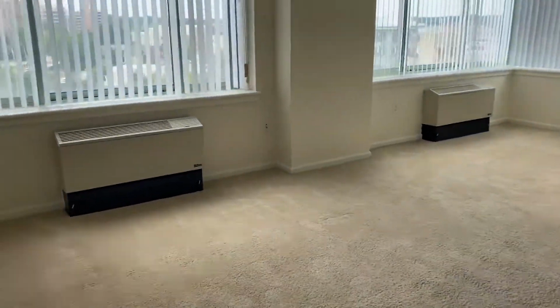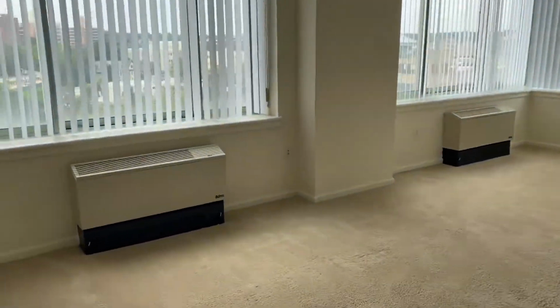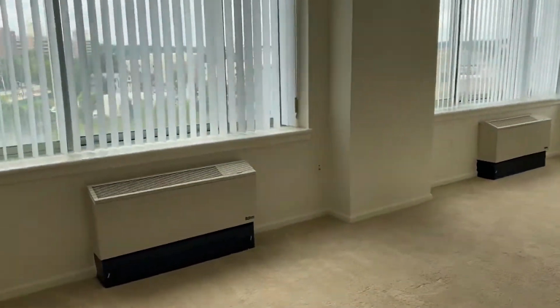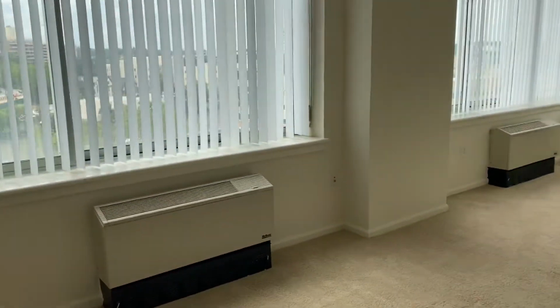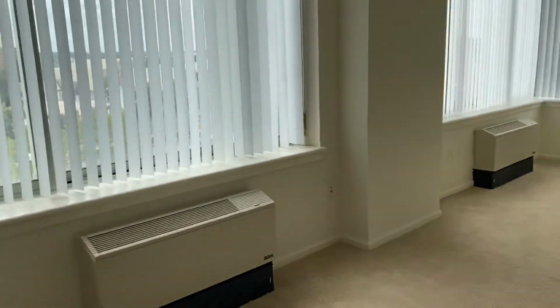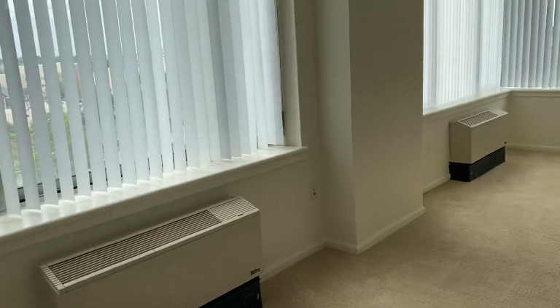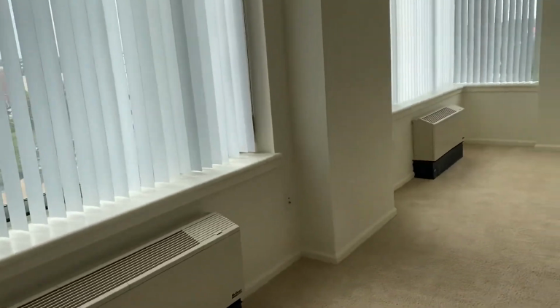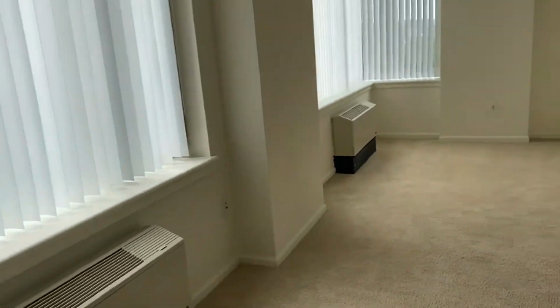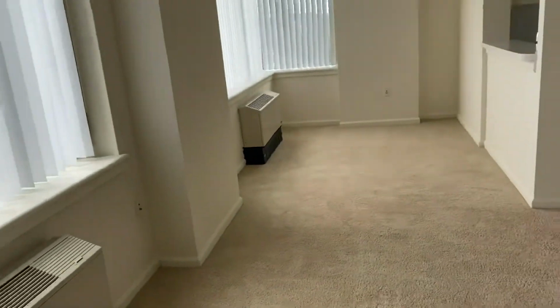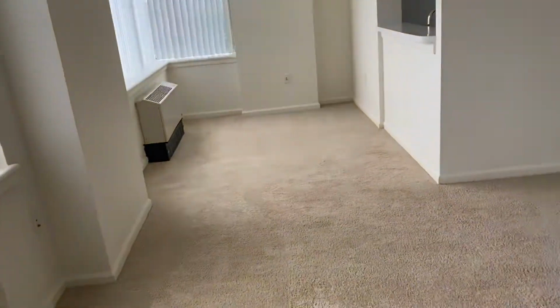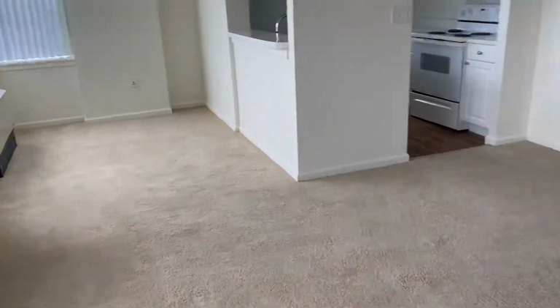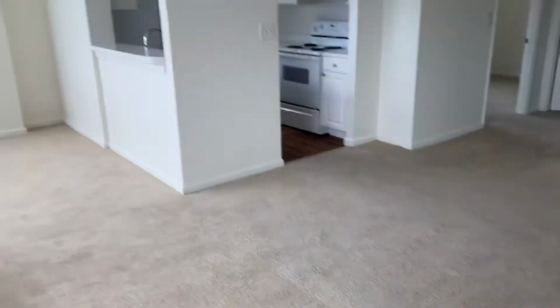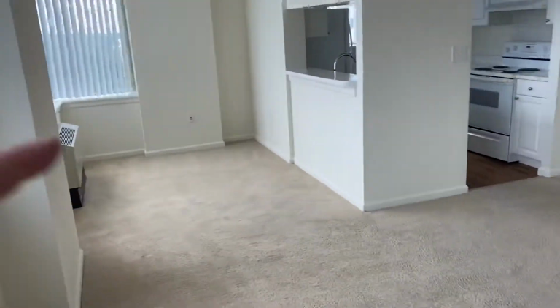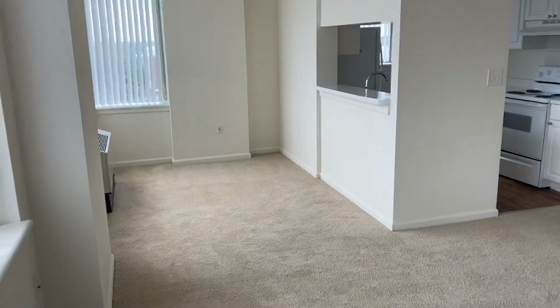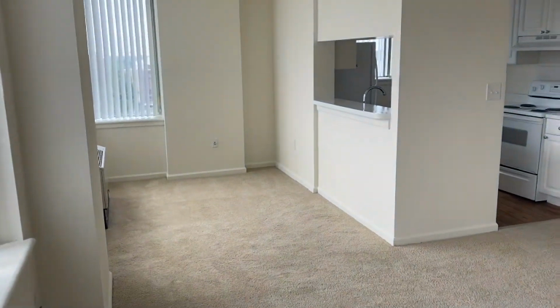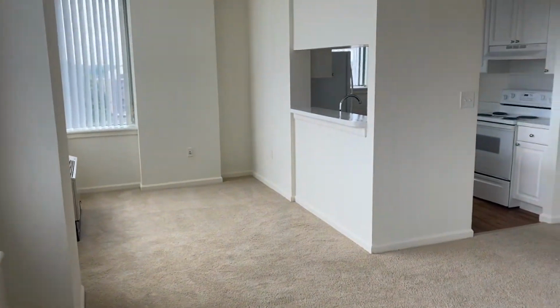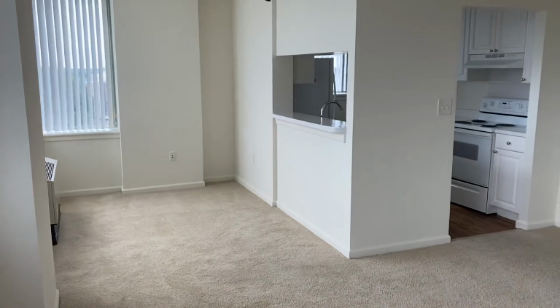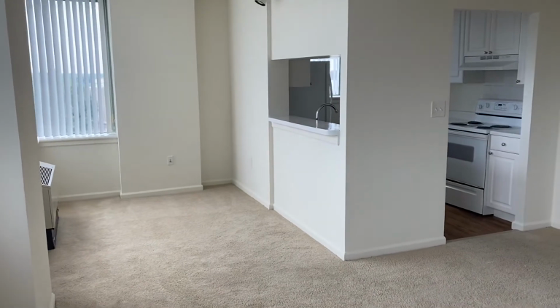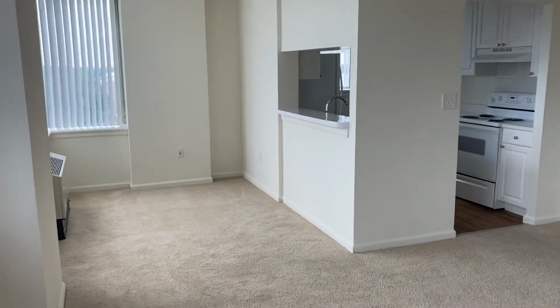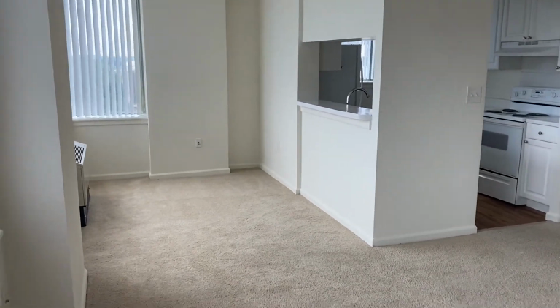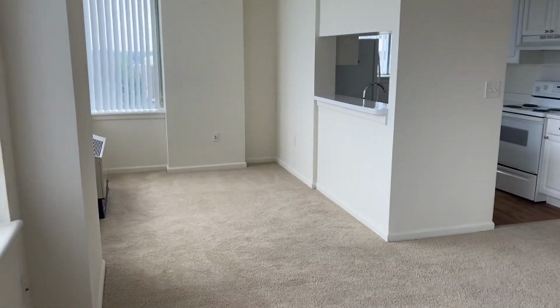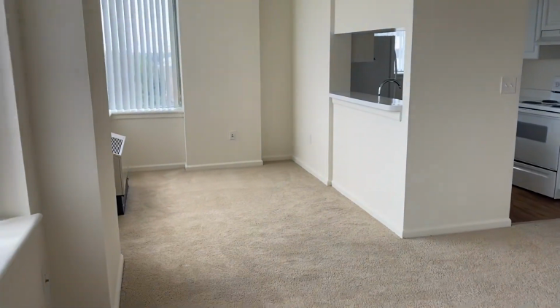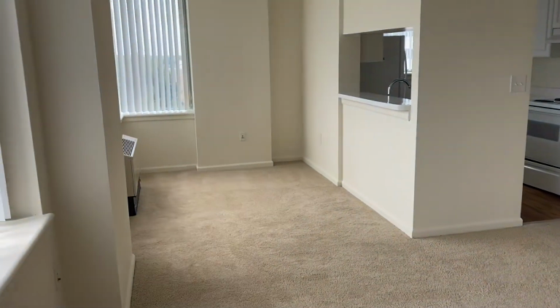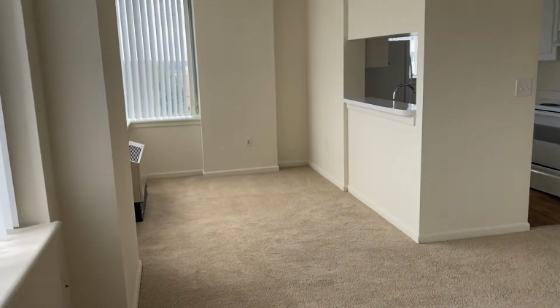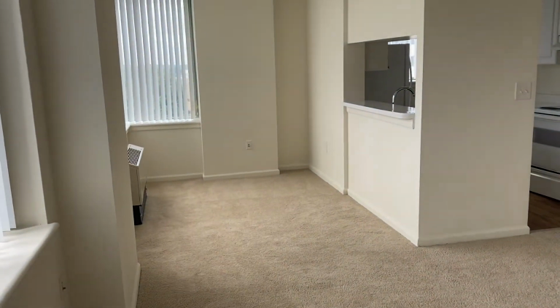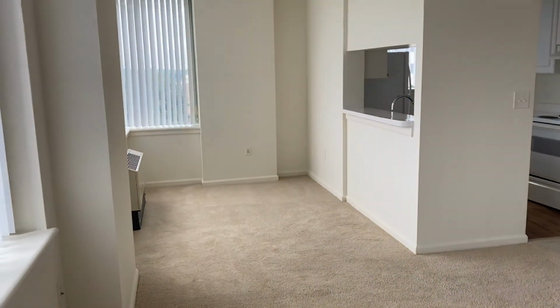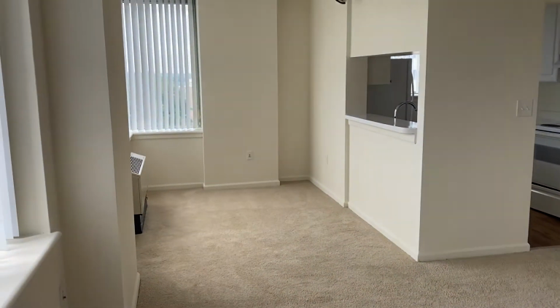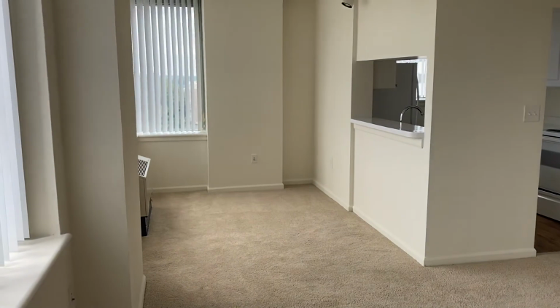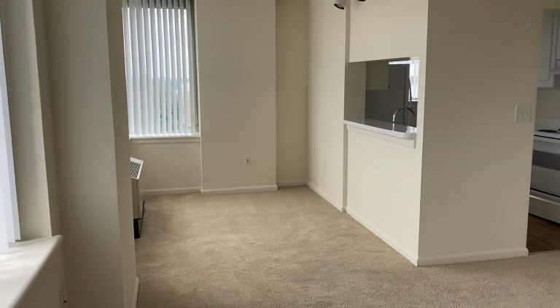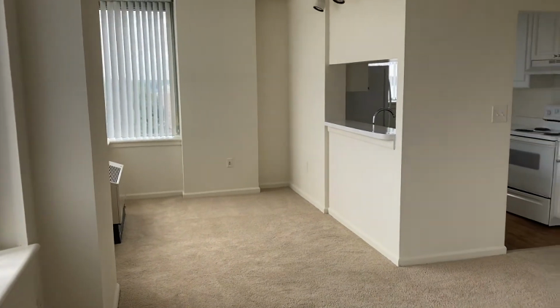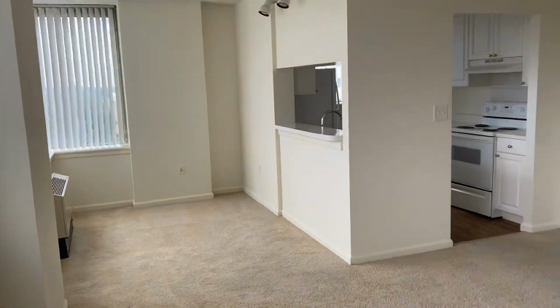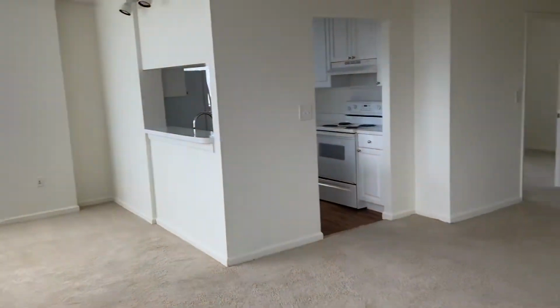This space is a little larger than some of our other two-bedroom options because they have the dining area here where you can put a table, or you can make that an office, or however you'd like to set it up. That is where the extra square footage is in this layout.